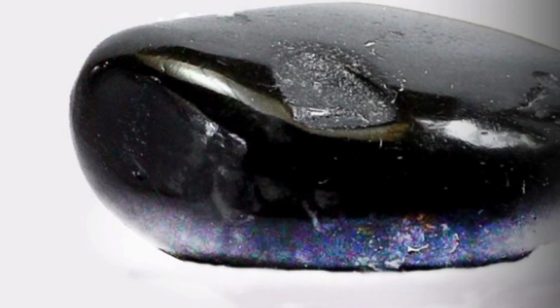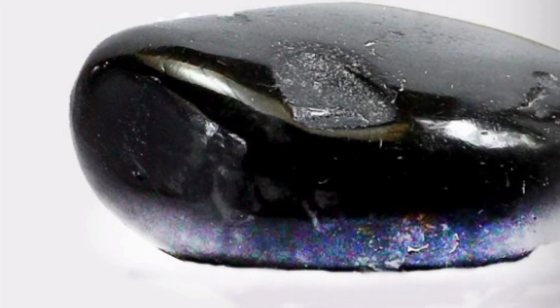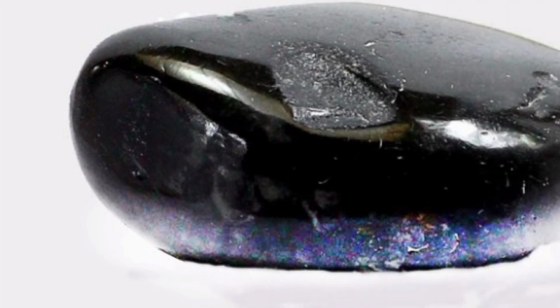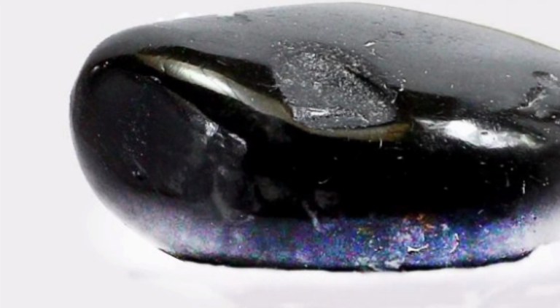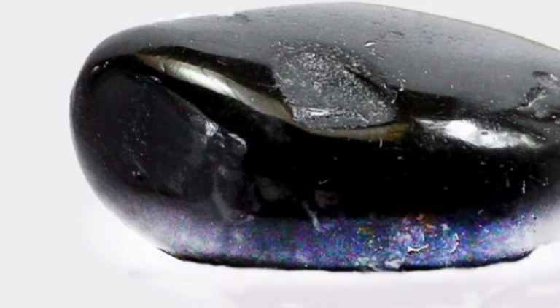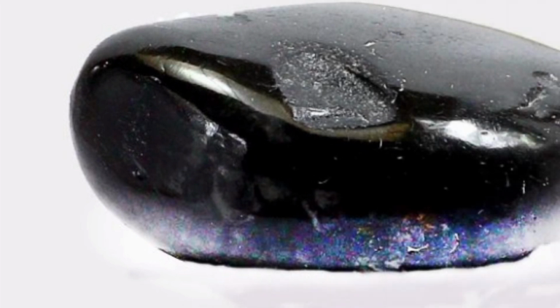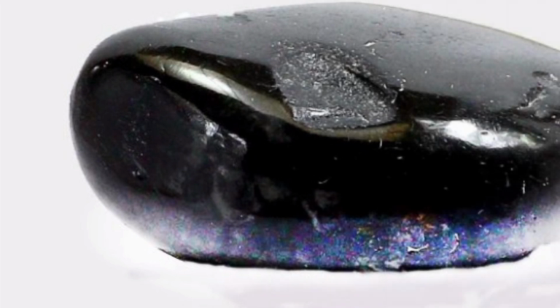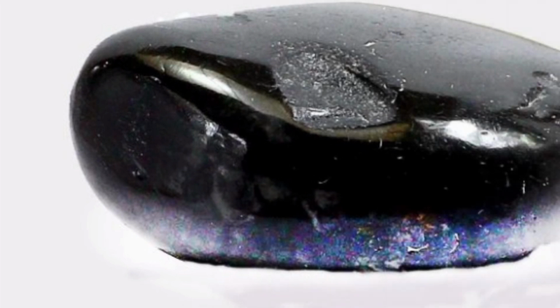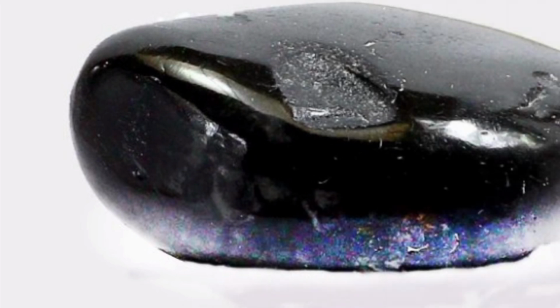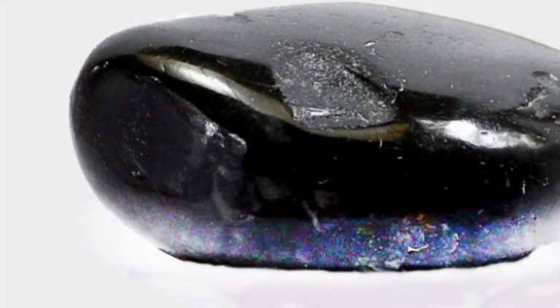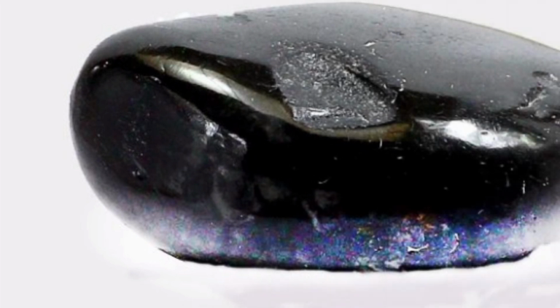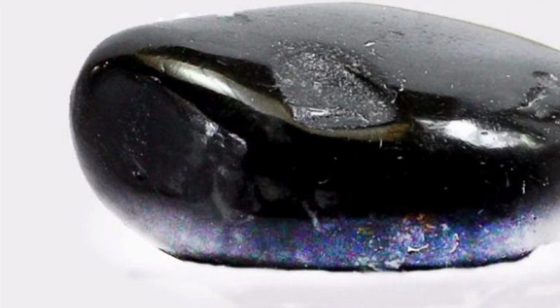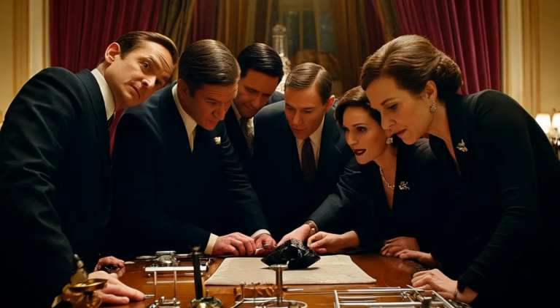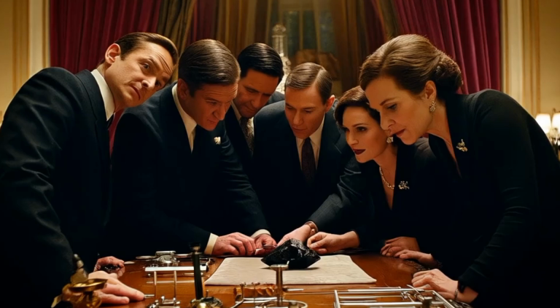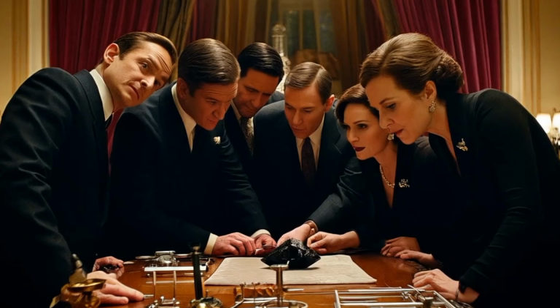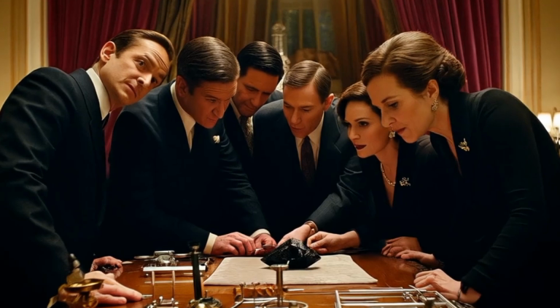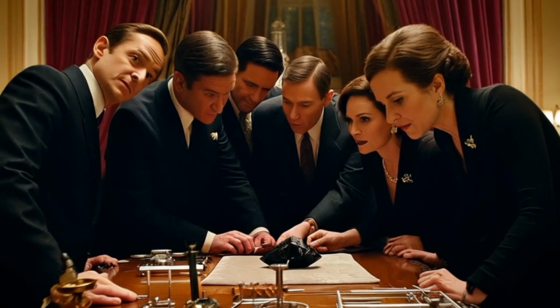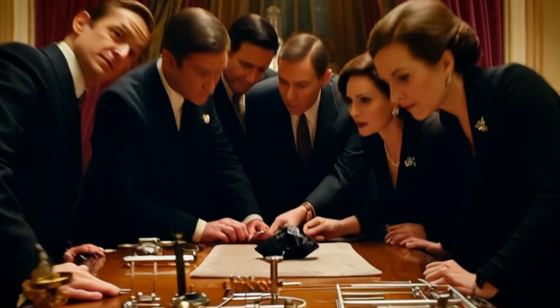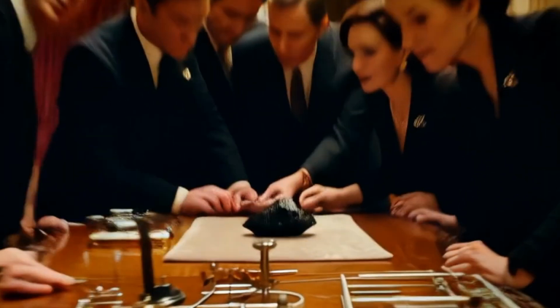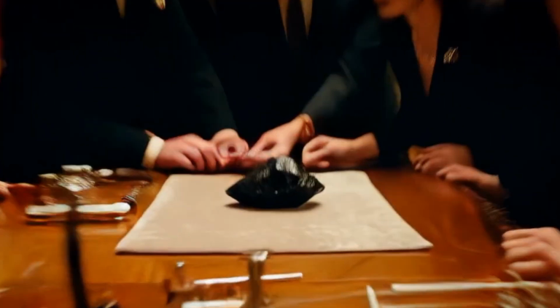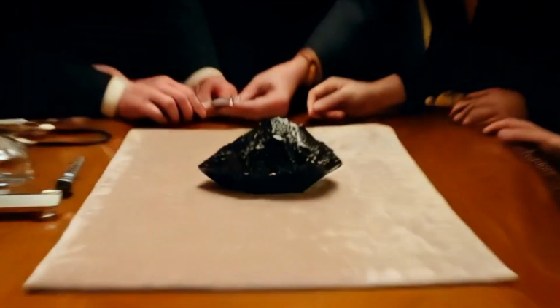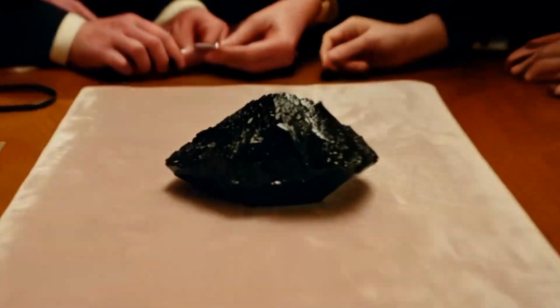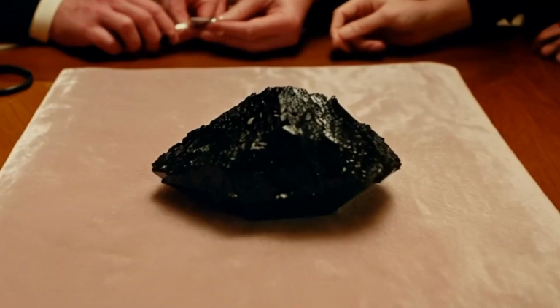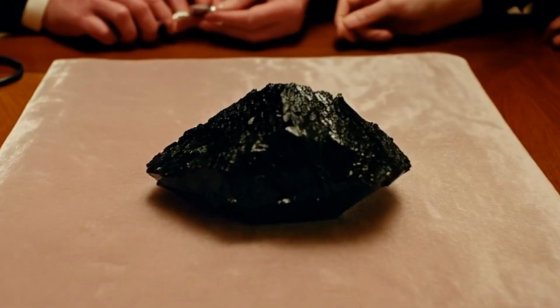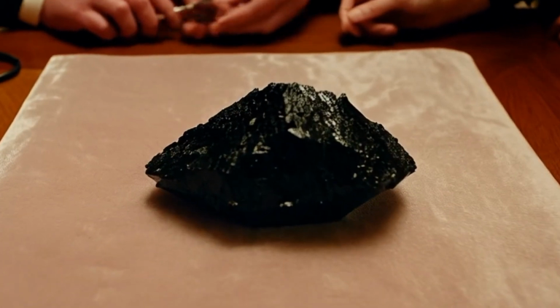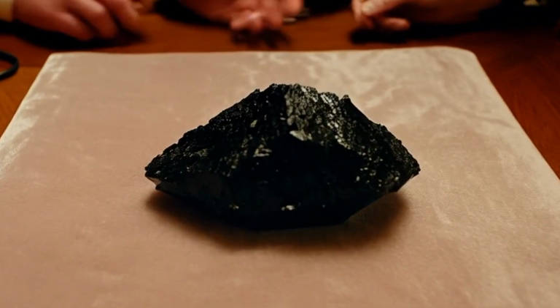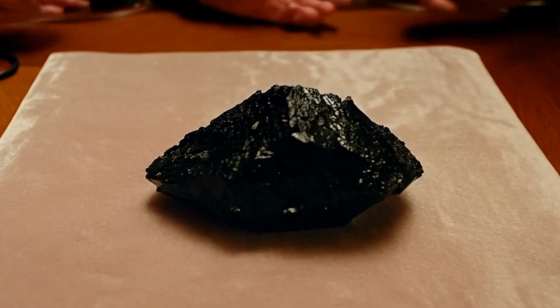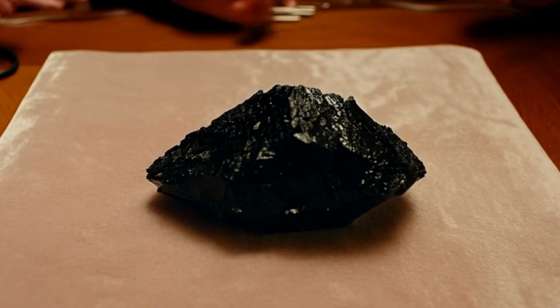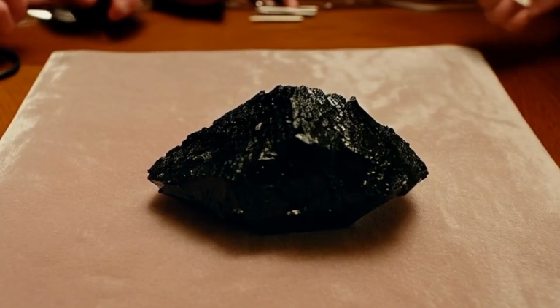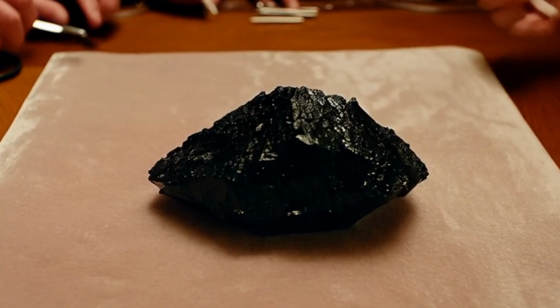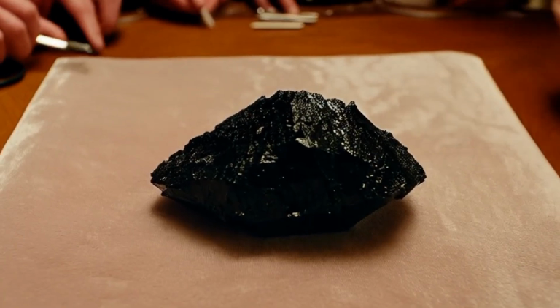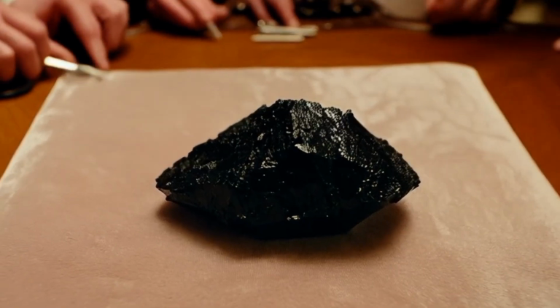Number two: water test. Density. Fill a glass with water and drop the stone inside. A real black diamond is very dense and will sink immediately. Fake stones like quartz or glass may float or sink more slowly.